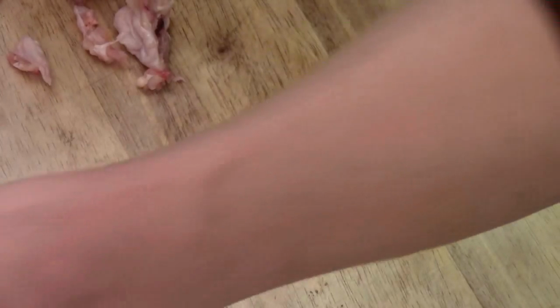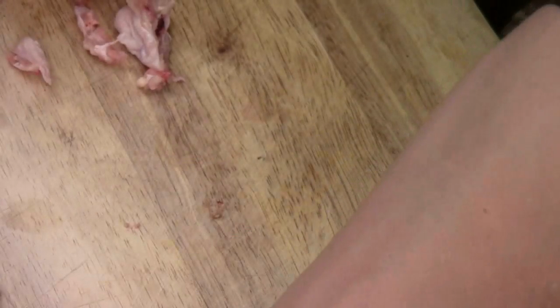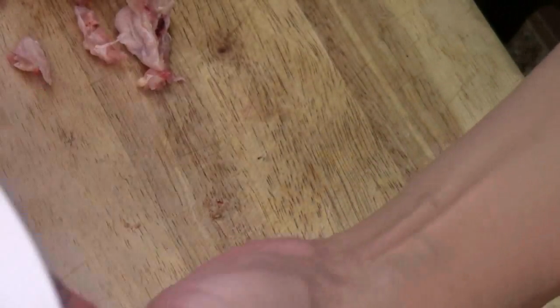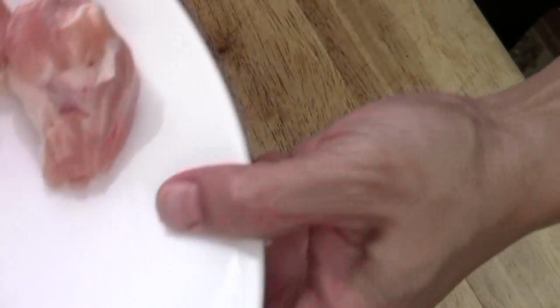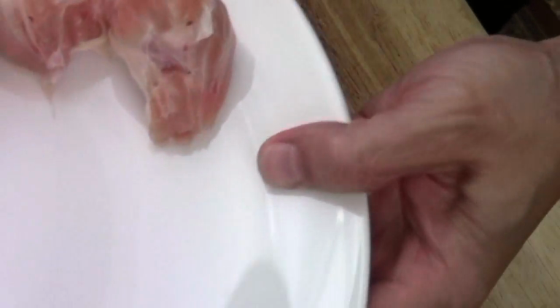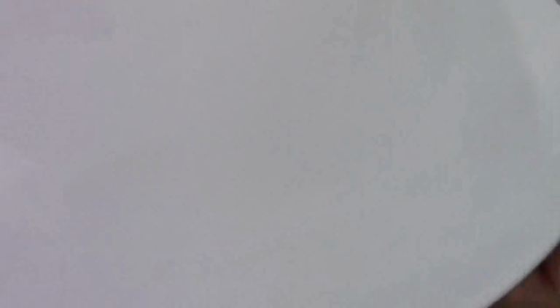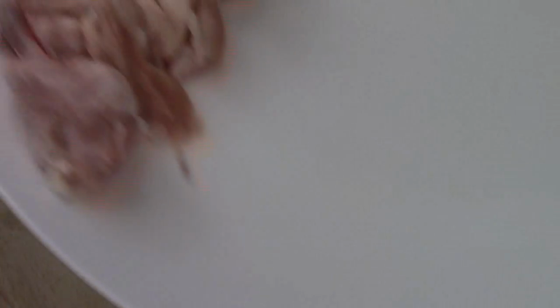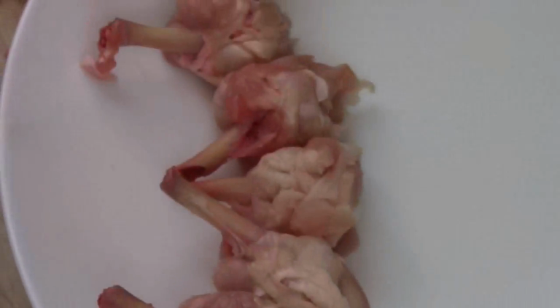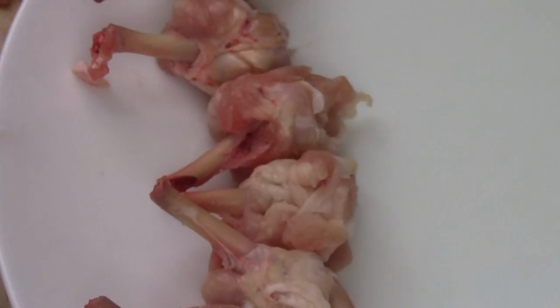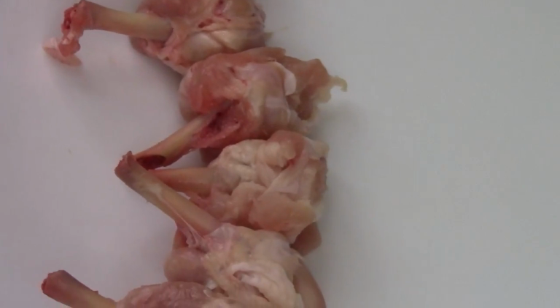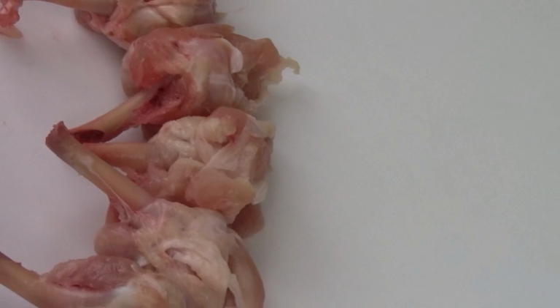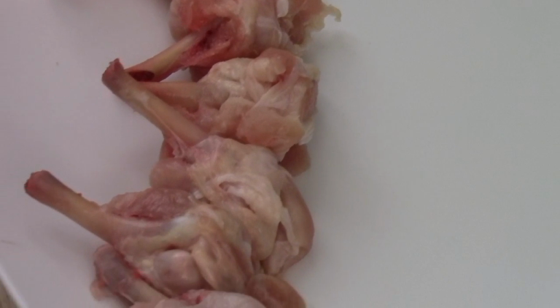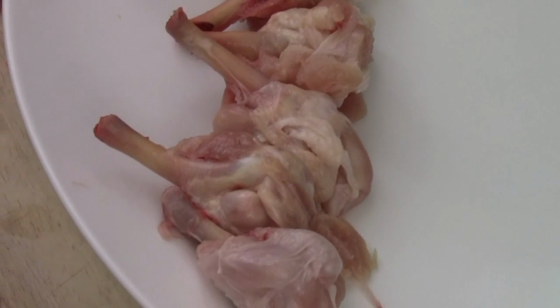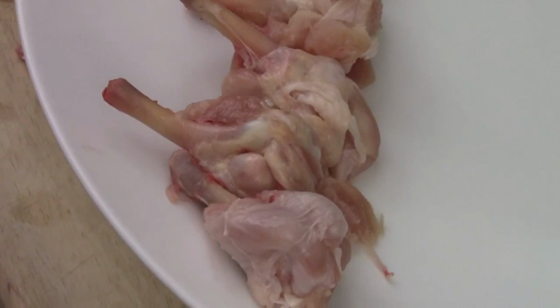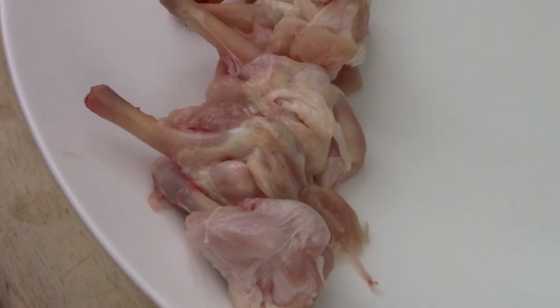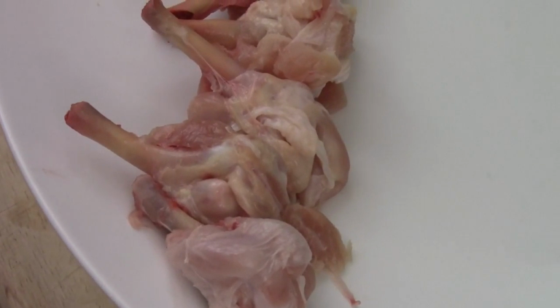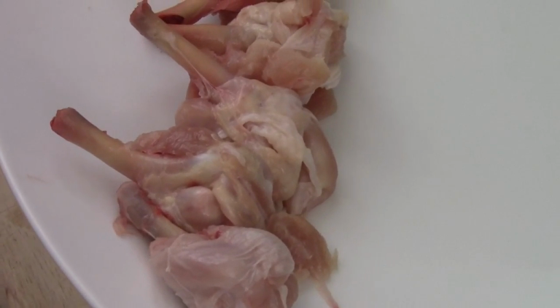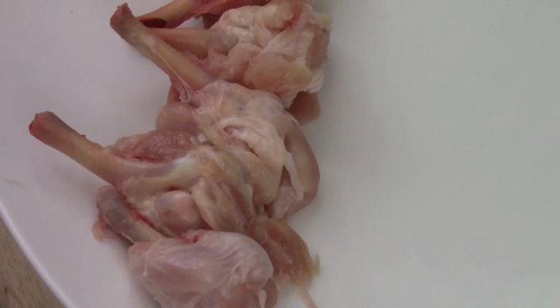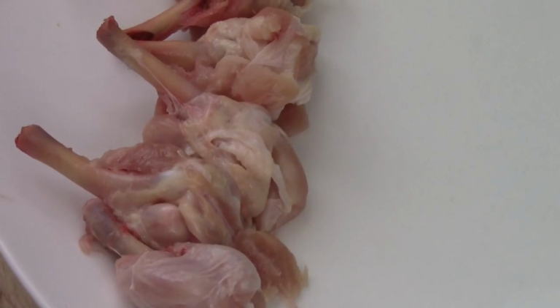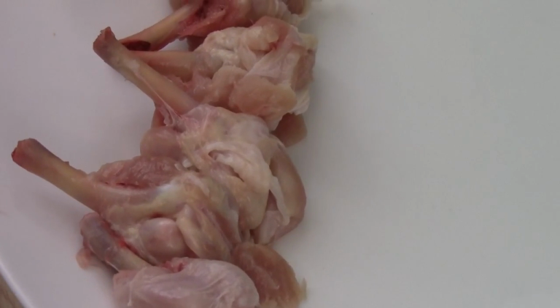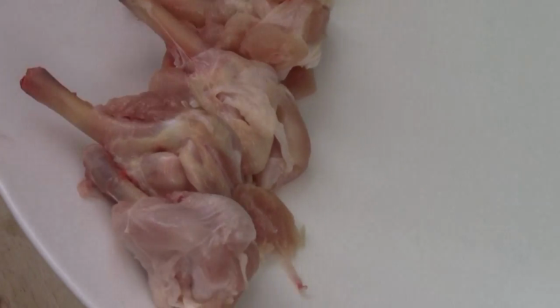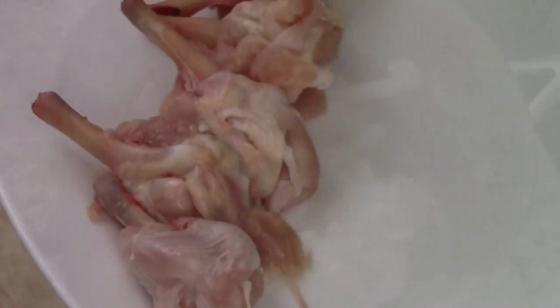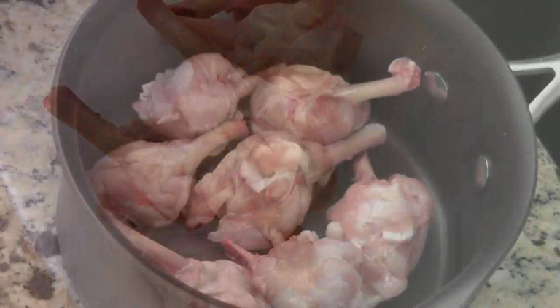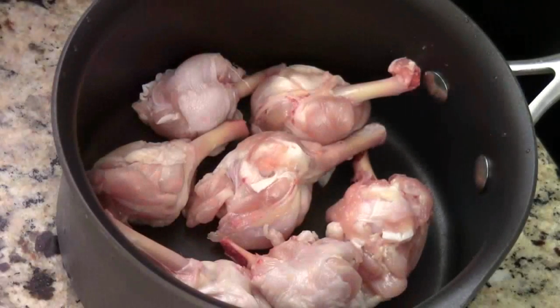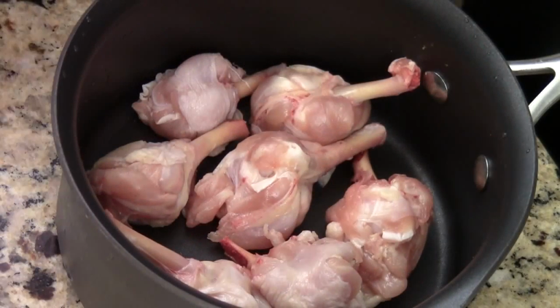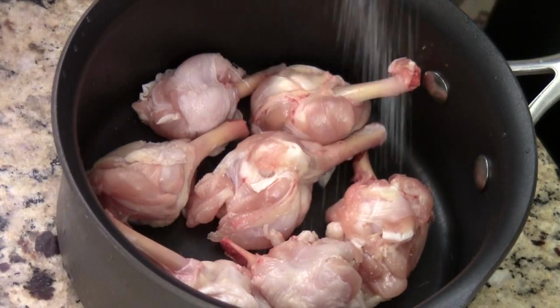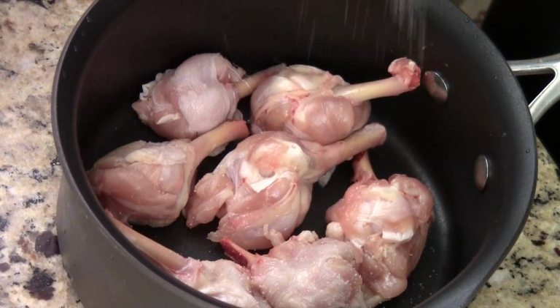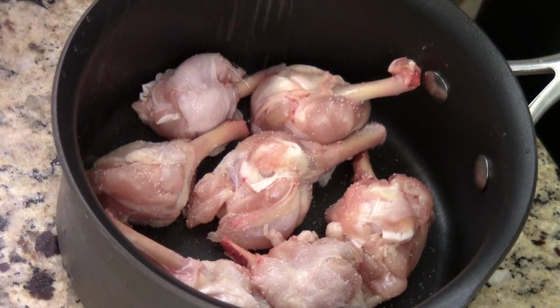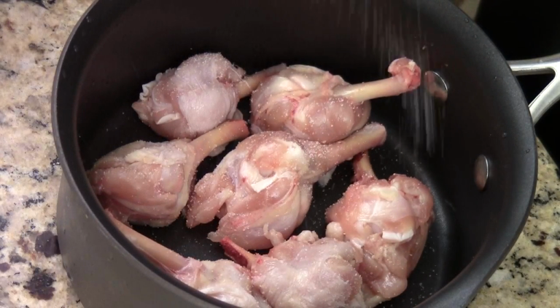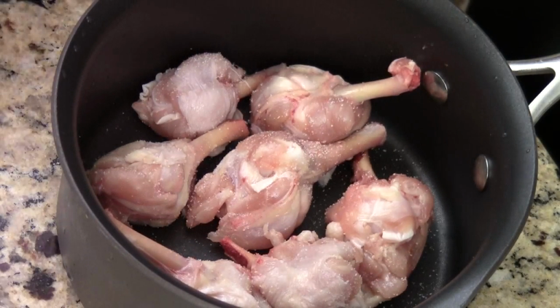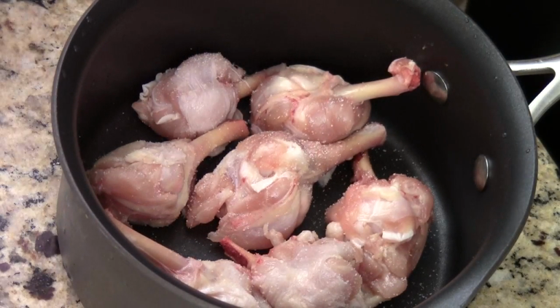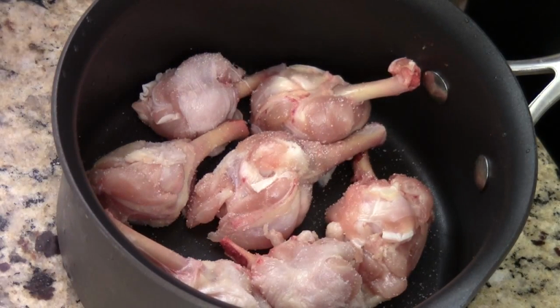Those are the ones I already made — I'll show you. We're going to use the waffle batter to fry the chicken. I'm just going to season with some salt and black pepper.